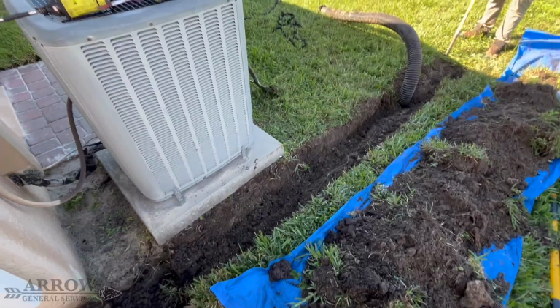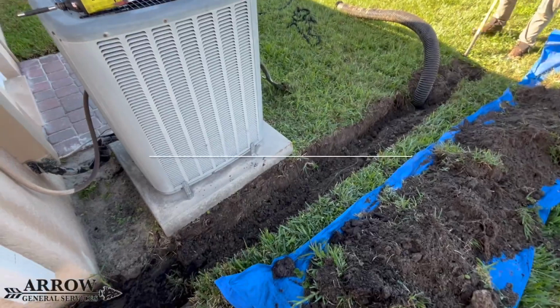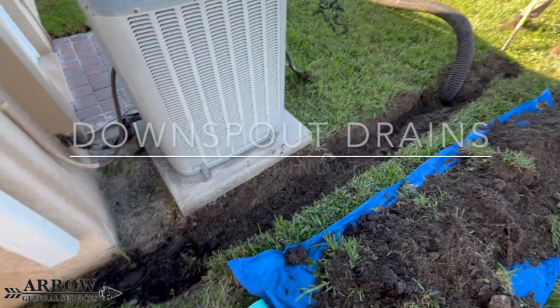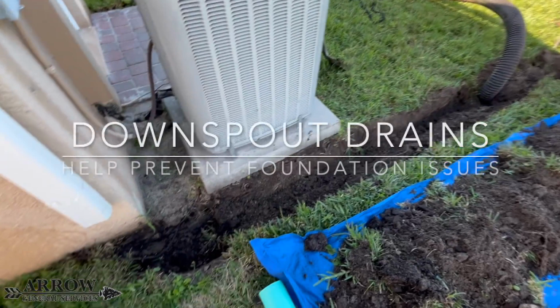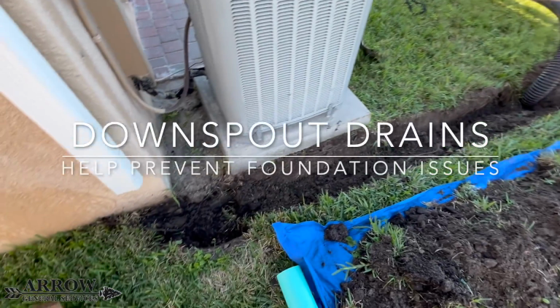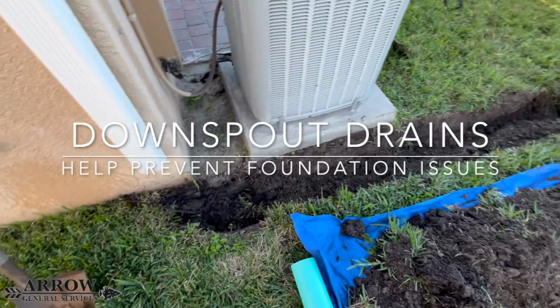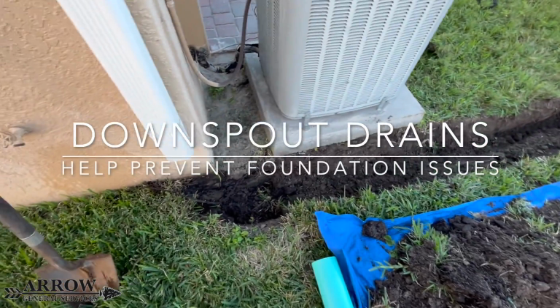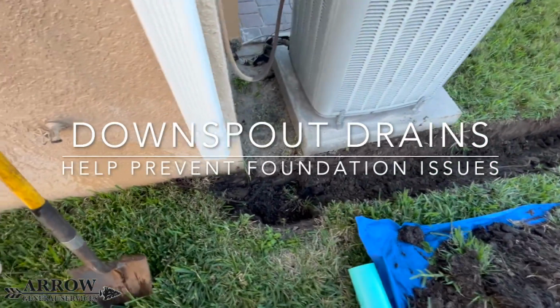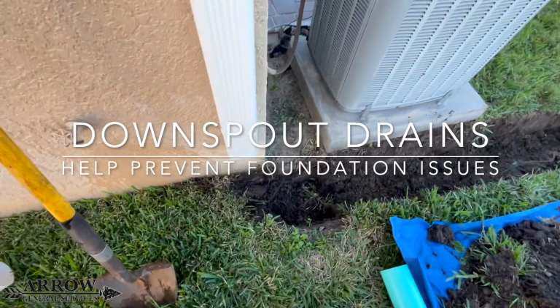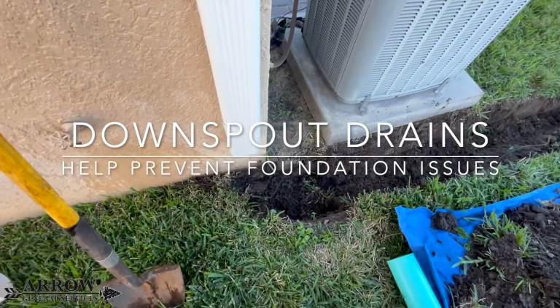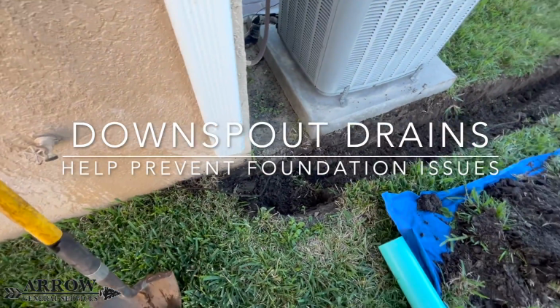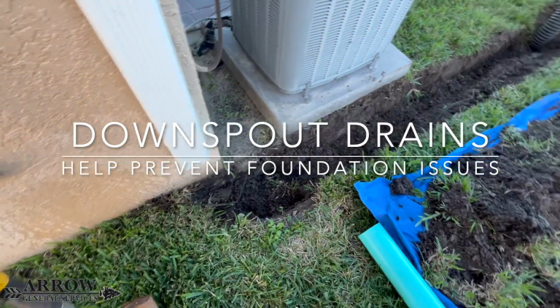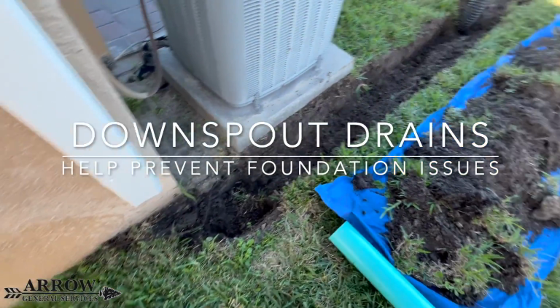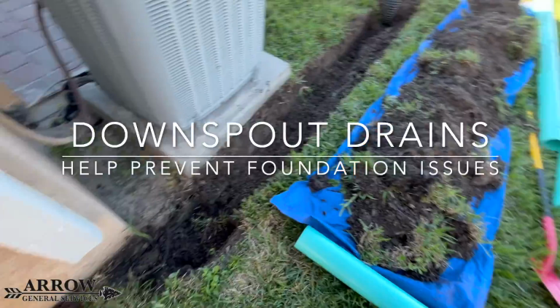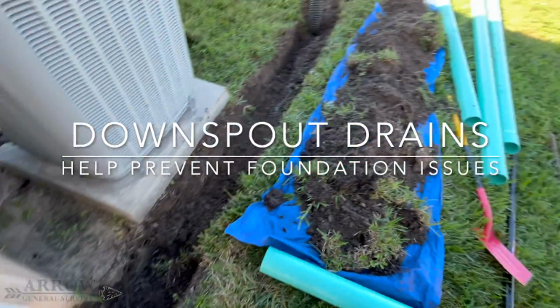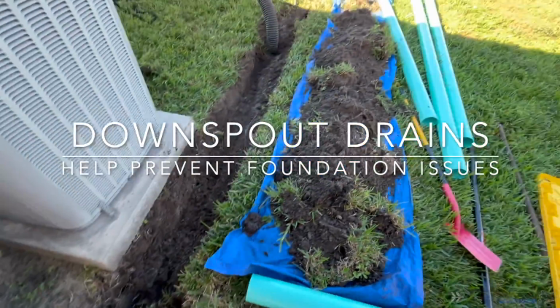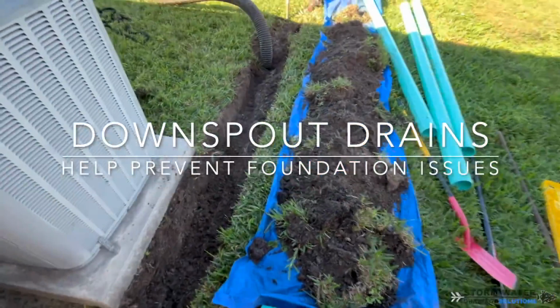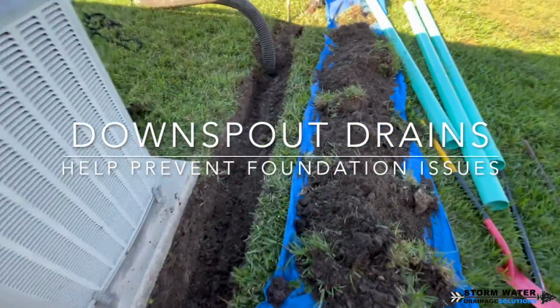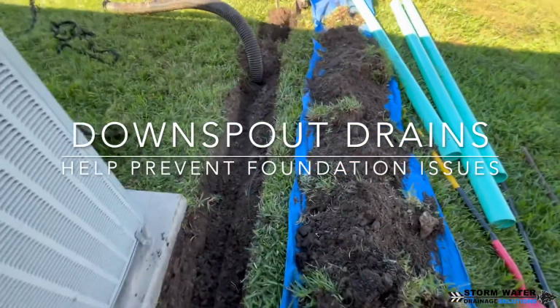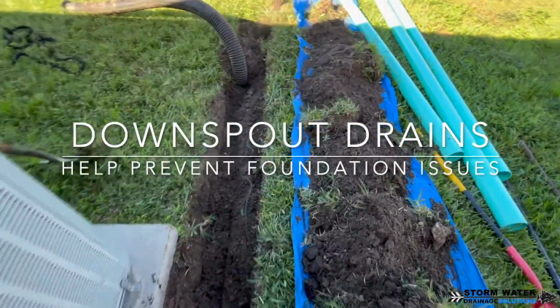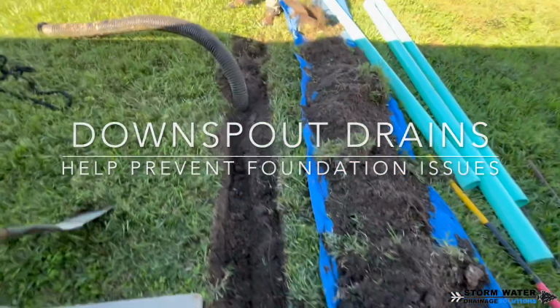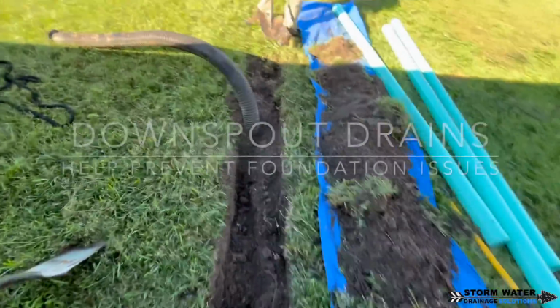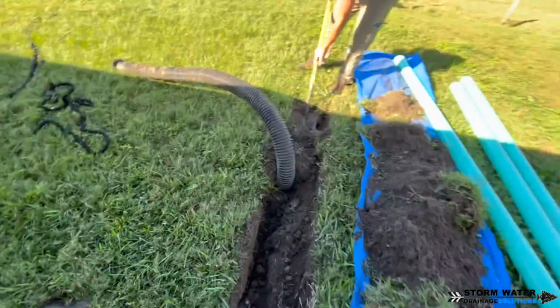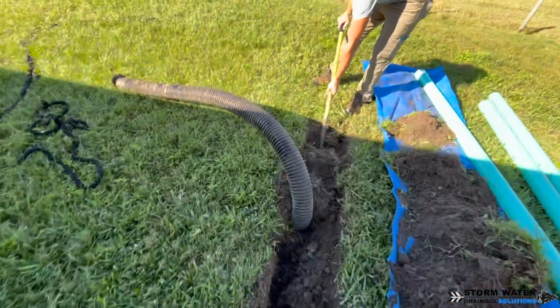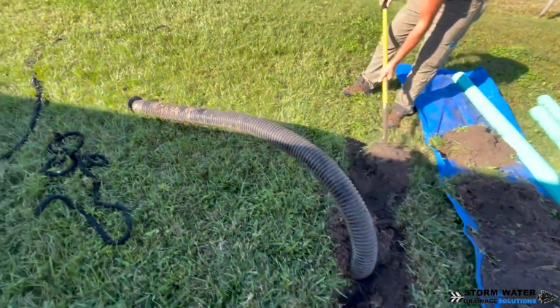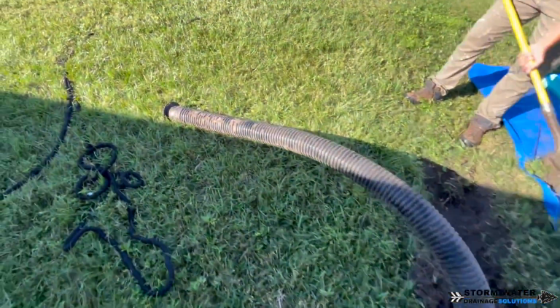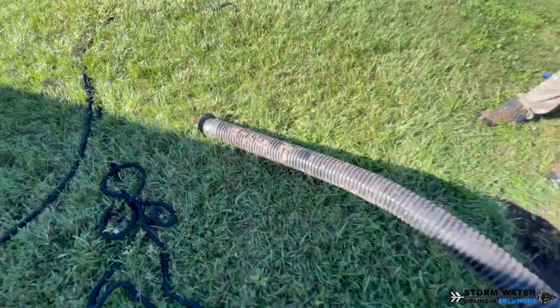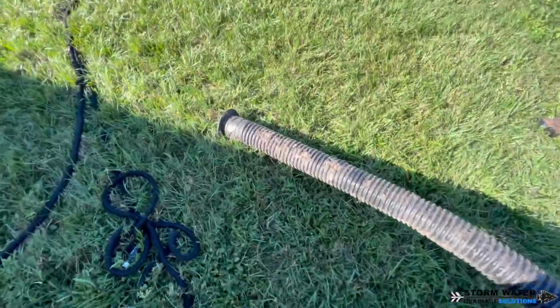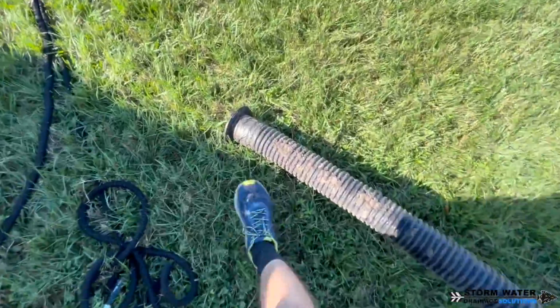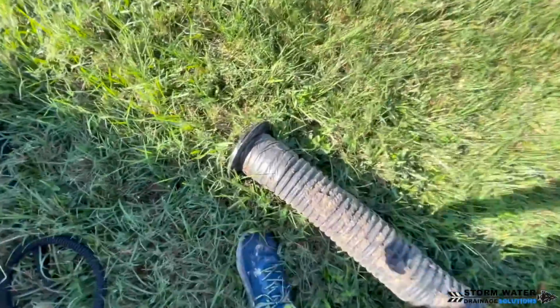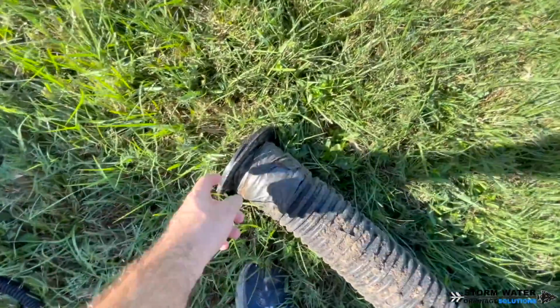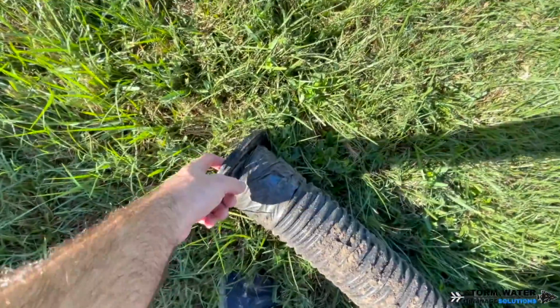Downspout drains are probably the most important yard drain that you can have. They divert all of your roof runoff water away from your home's foundation. Over time, this water can wreak havoc underneath your home.